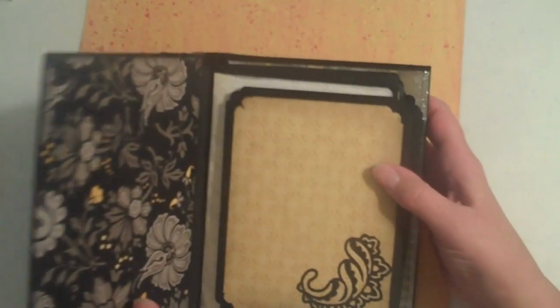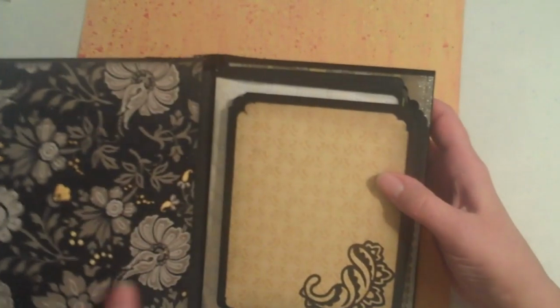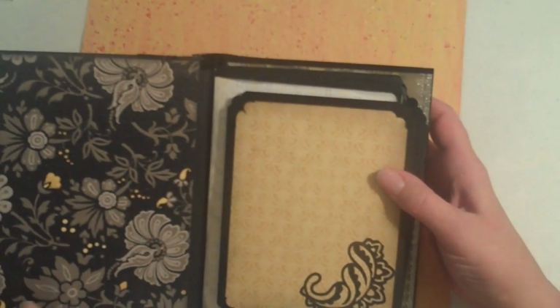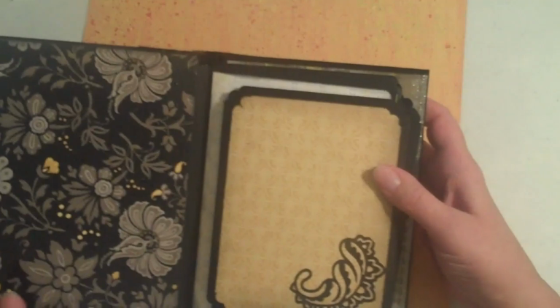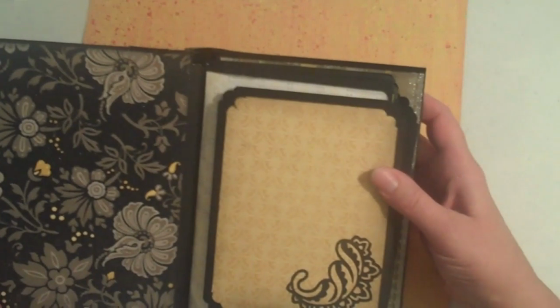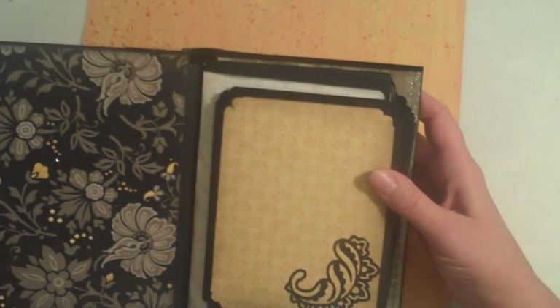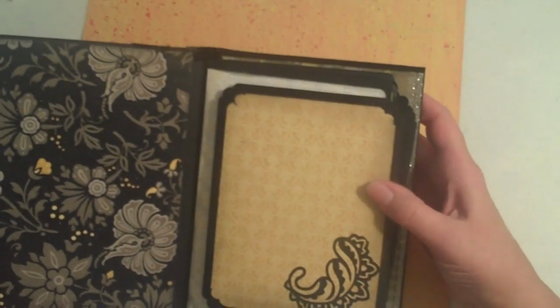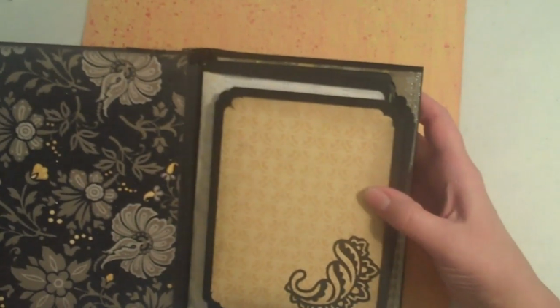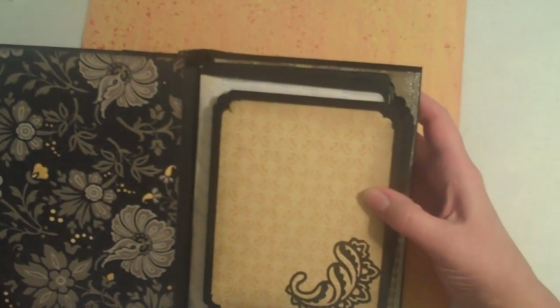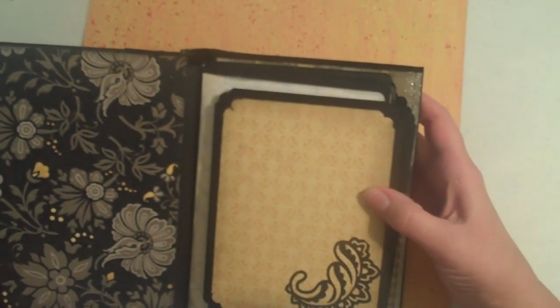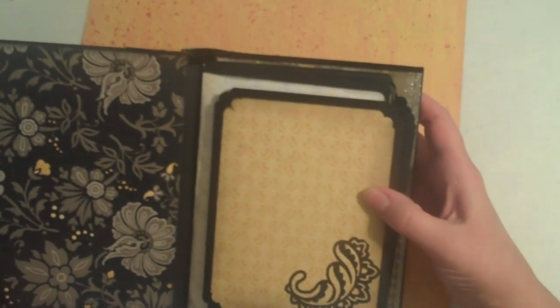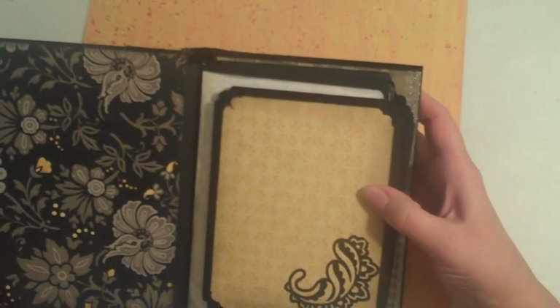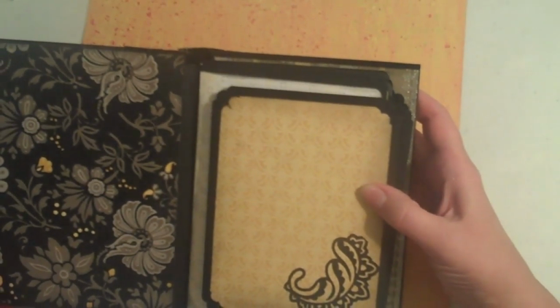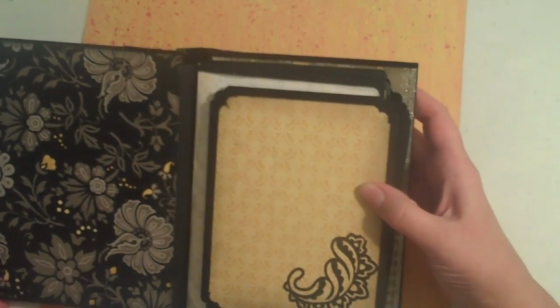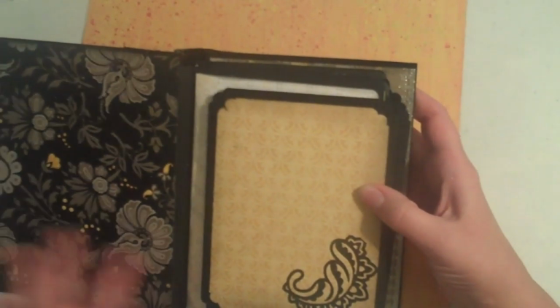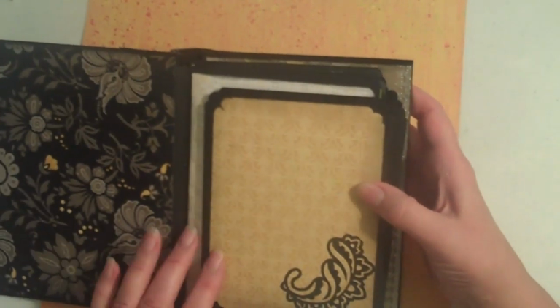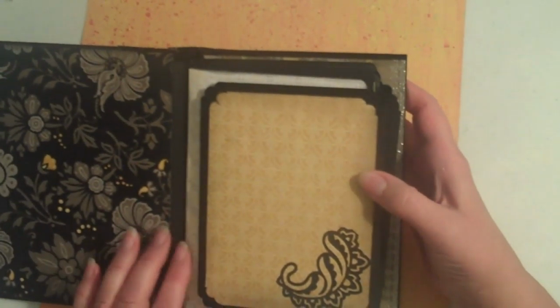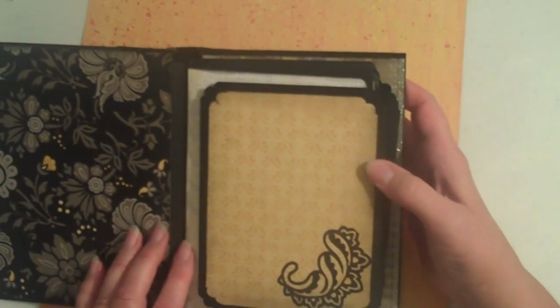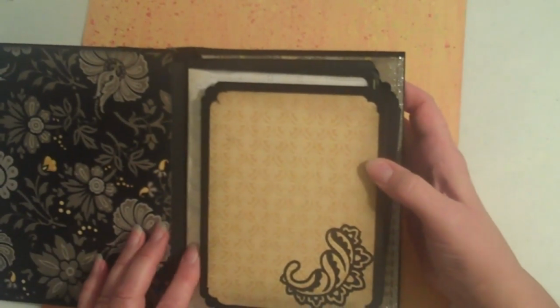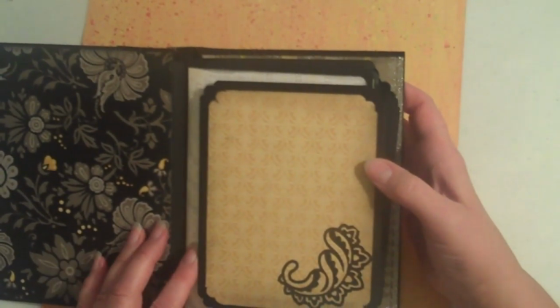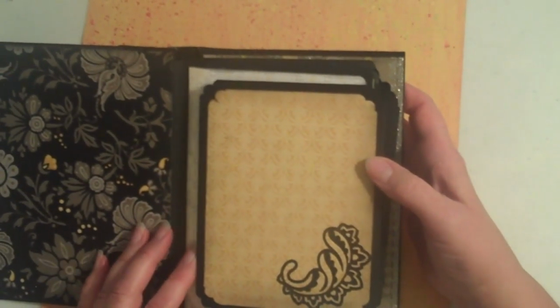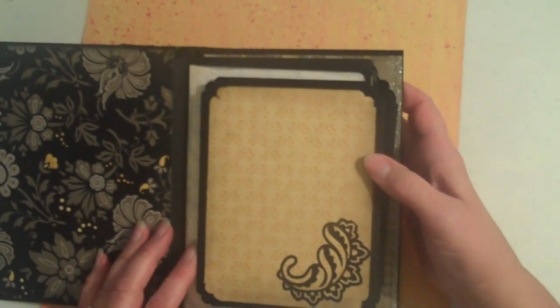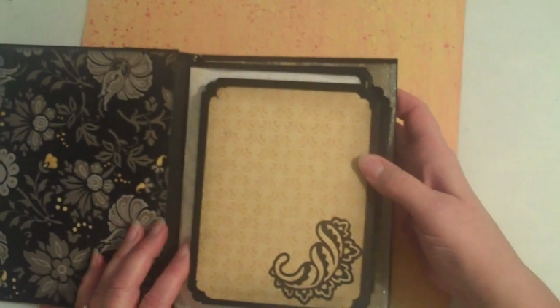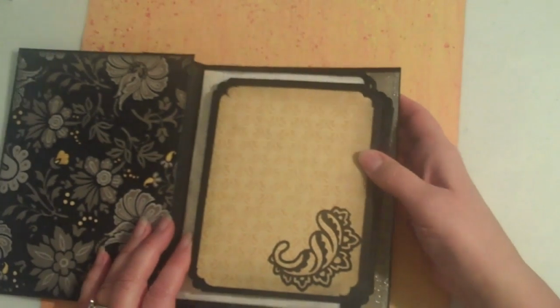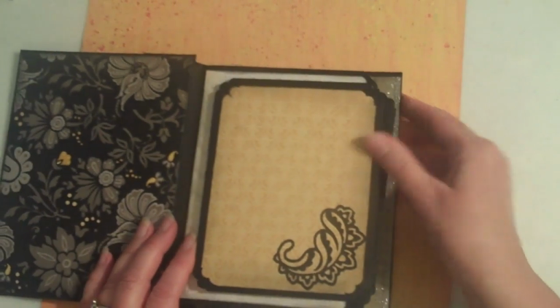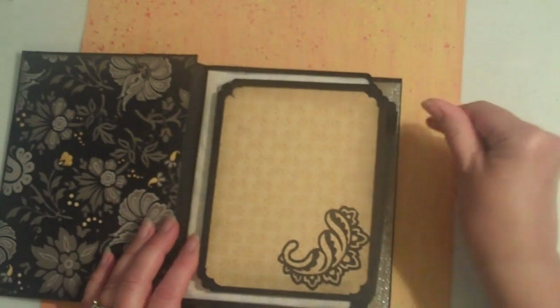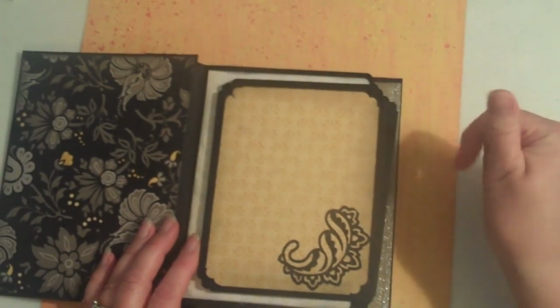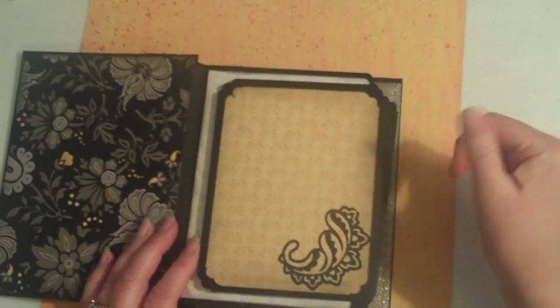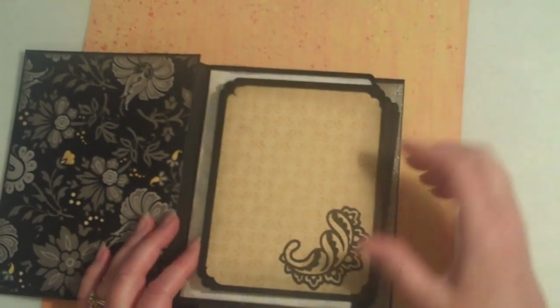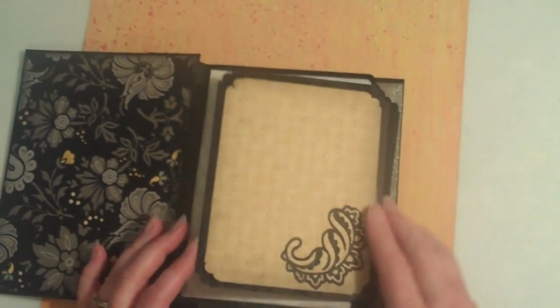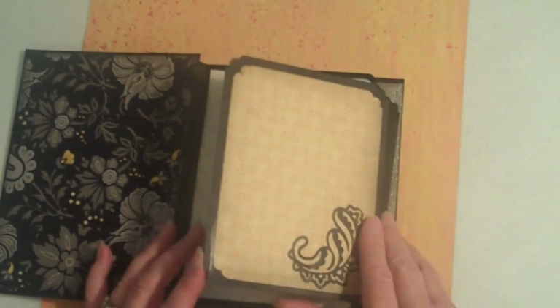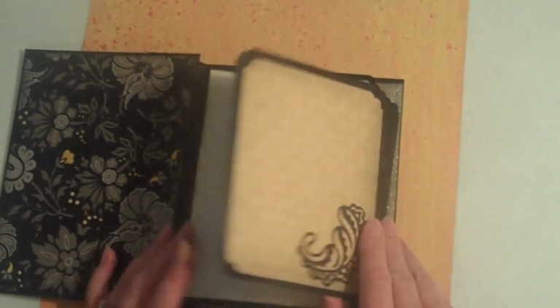I did embellish this with Damask Decor, my new Cricut cartridge. And I think it turned out really pretty.